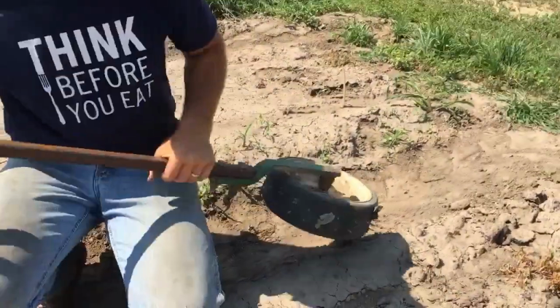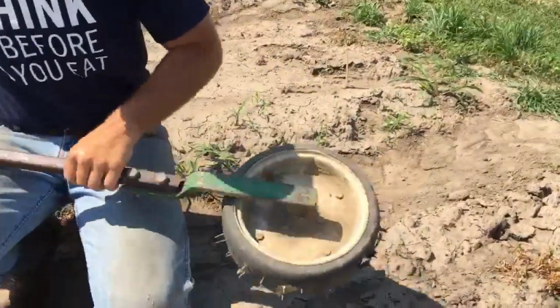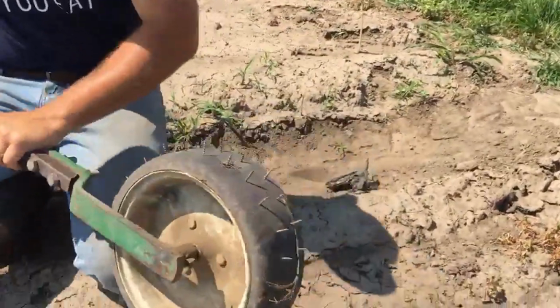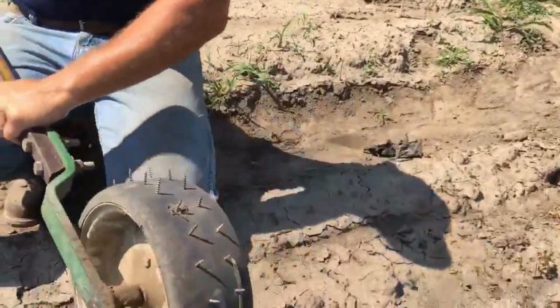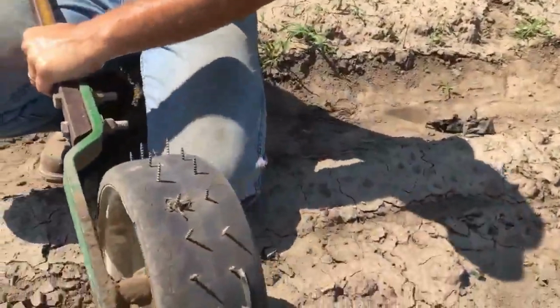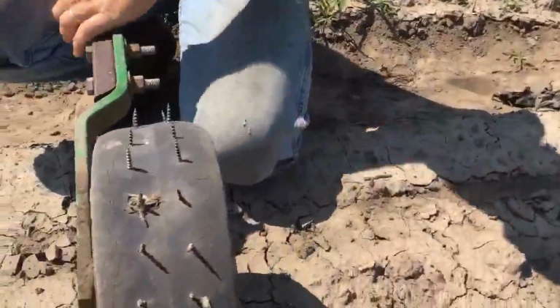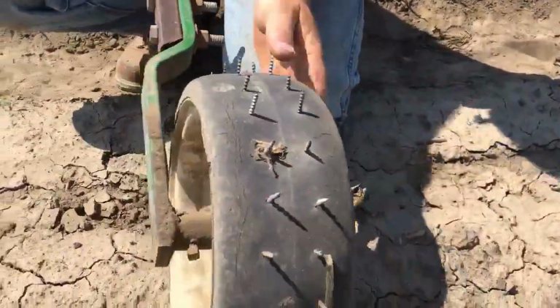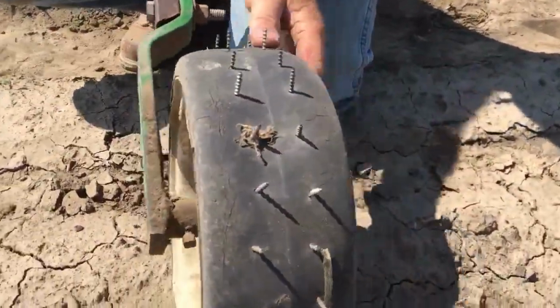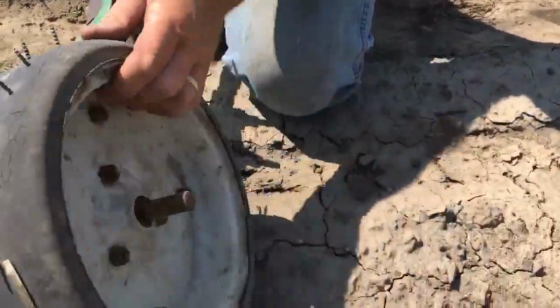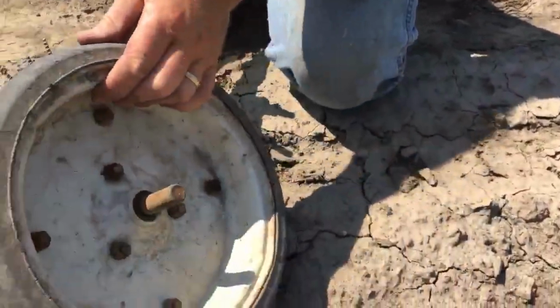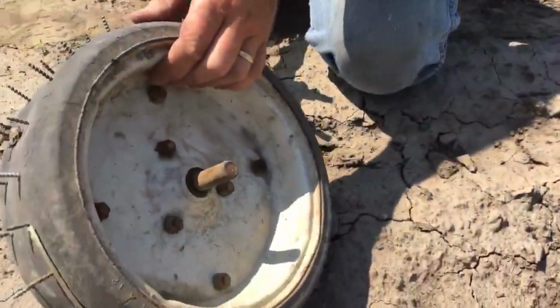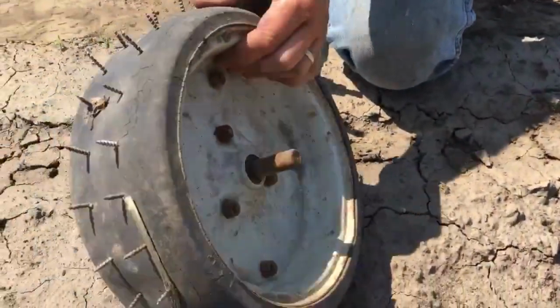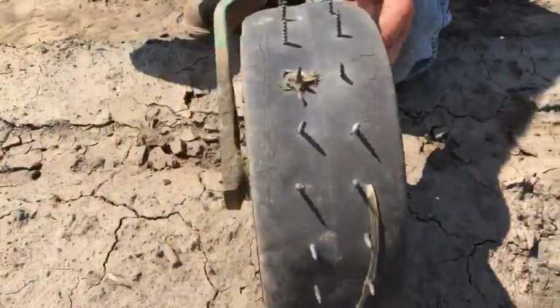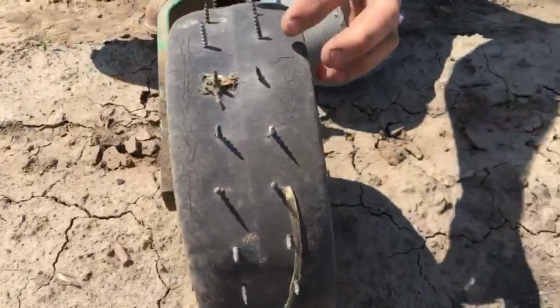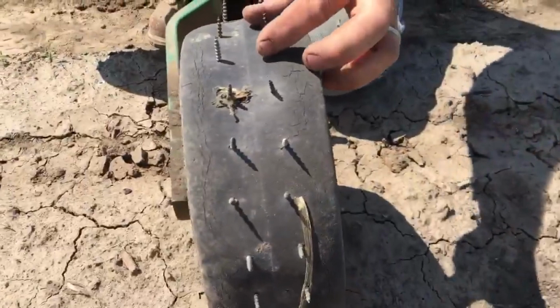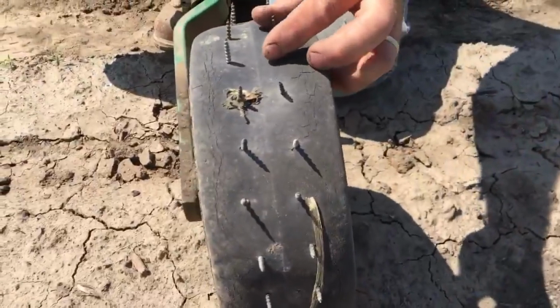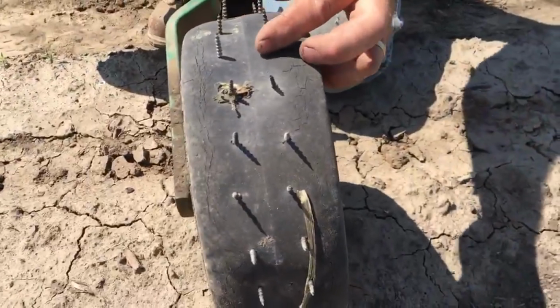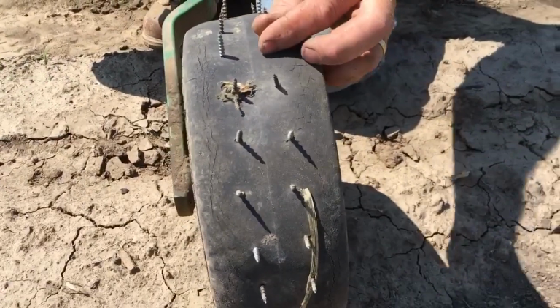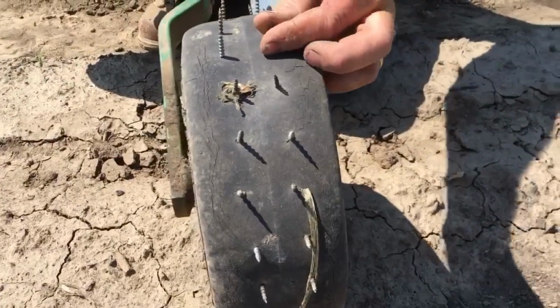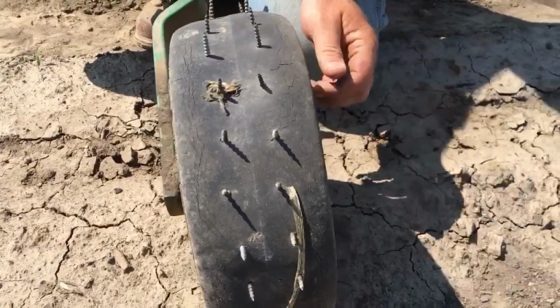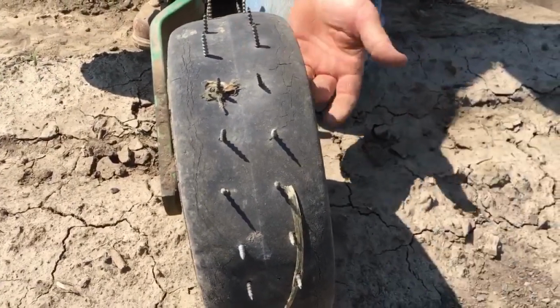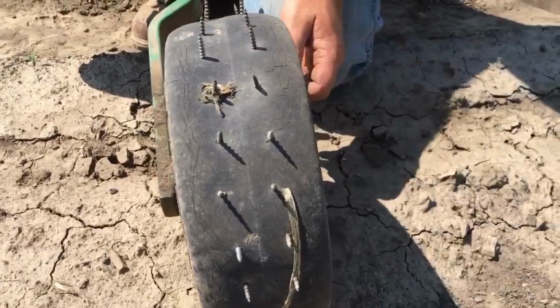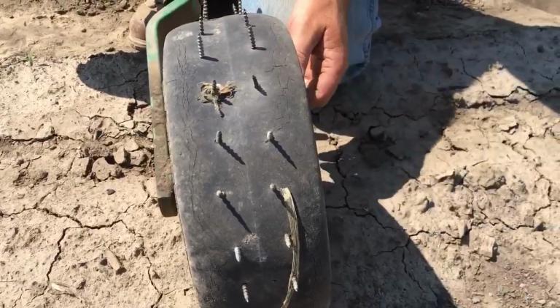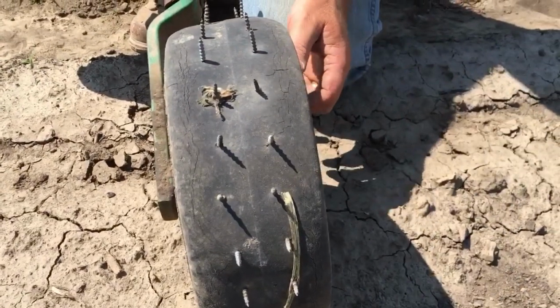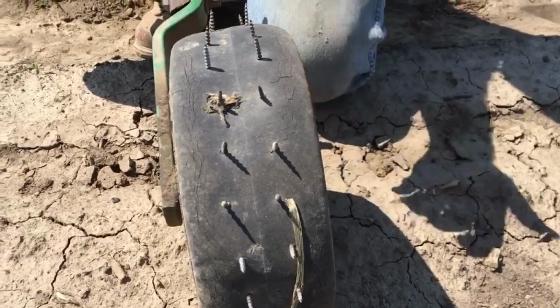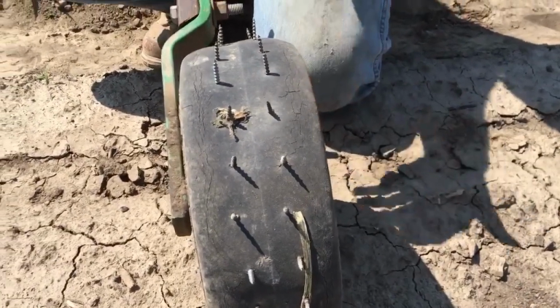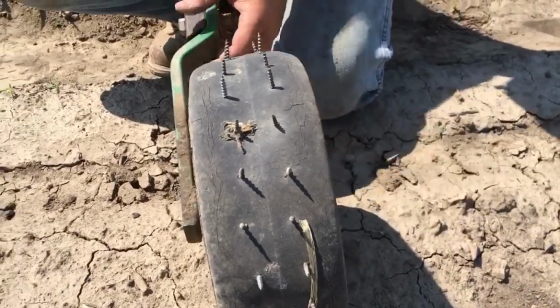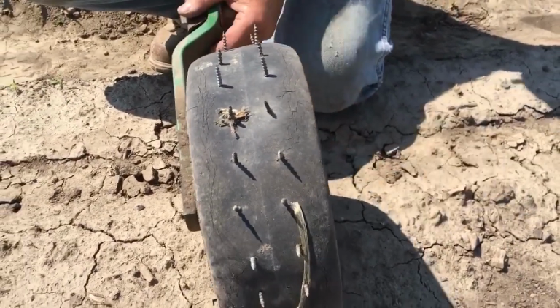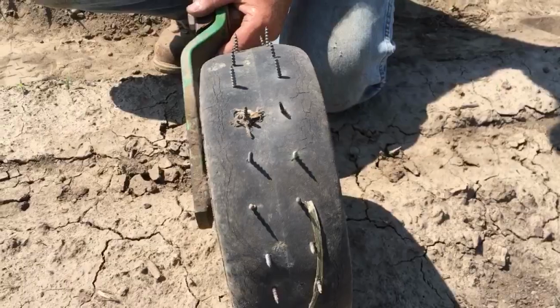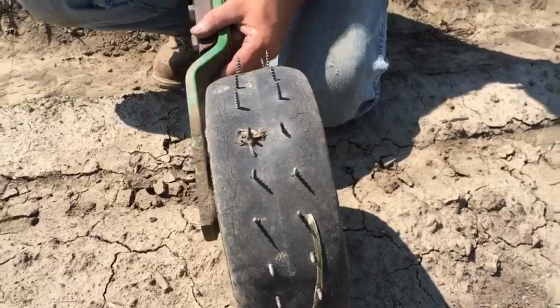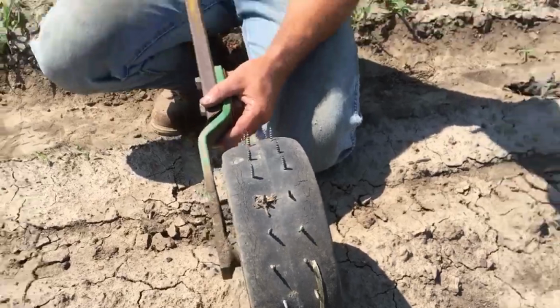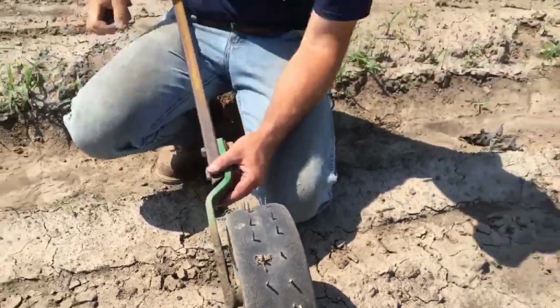I've learned this from a sugar beet grower in Michigan. It's just a gauge wheel from a cultivator that I put some wood screws through, and then it's rolled over the top of the bed to bust up that crust.